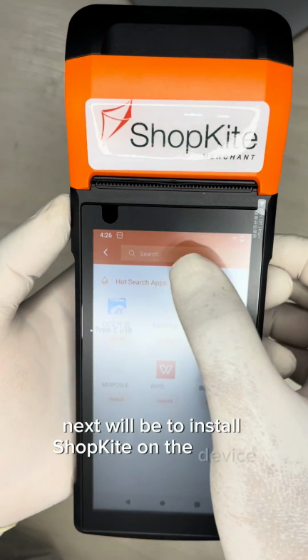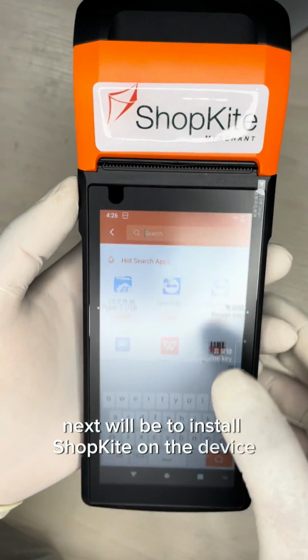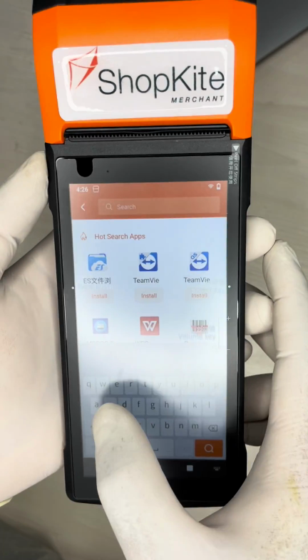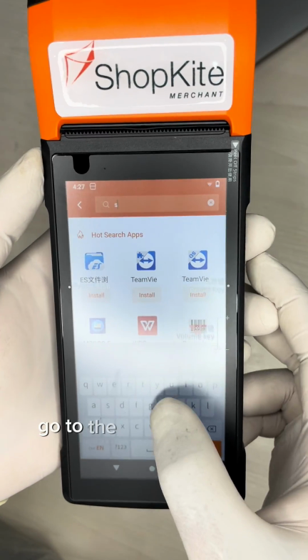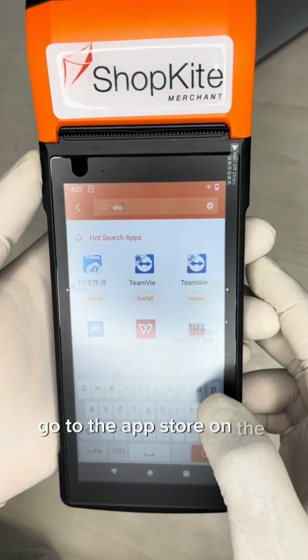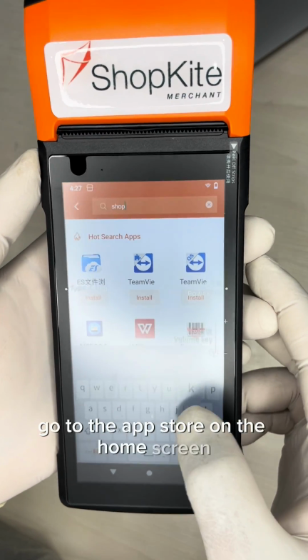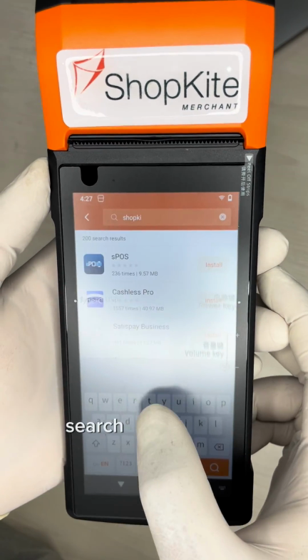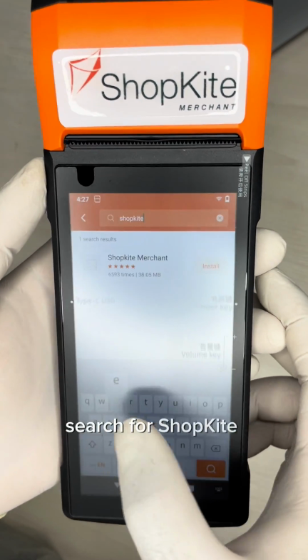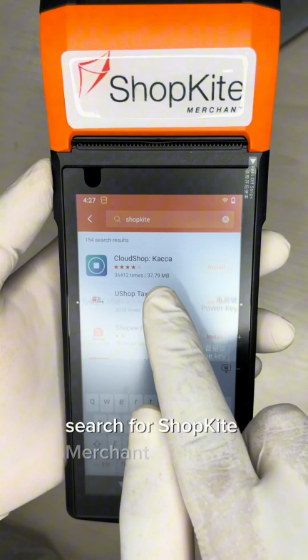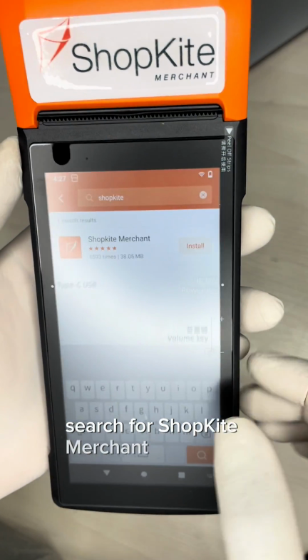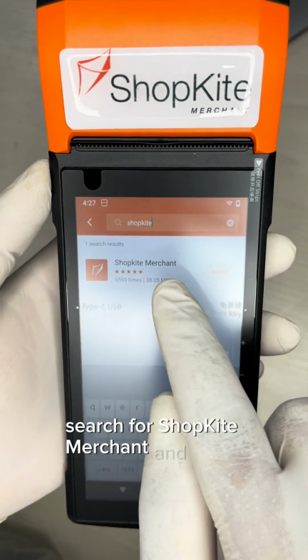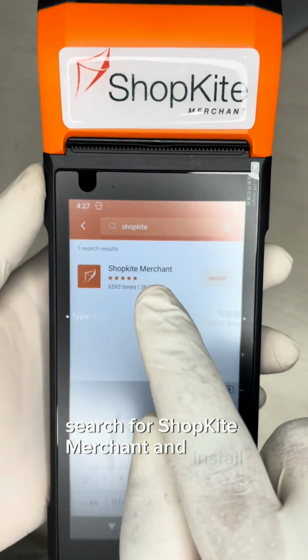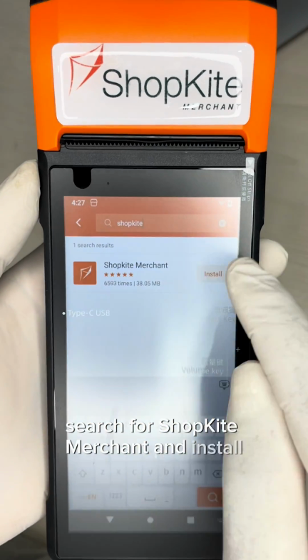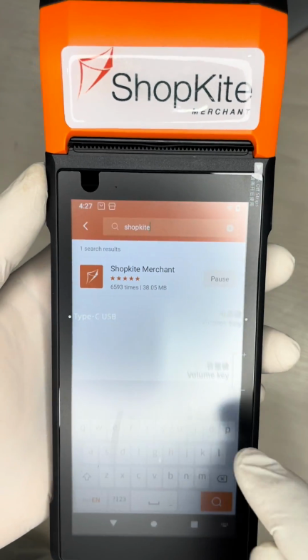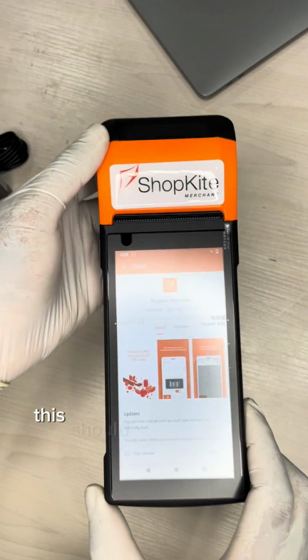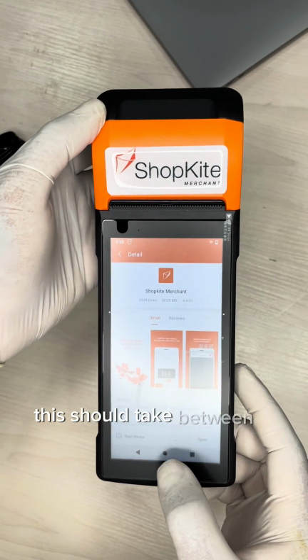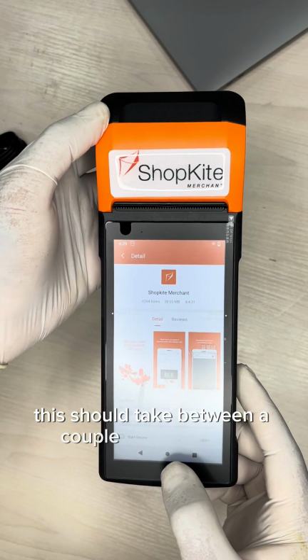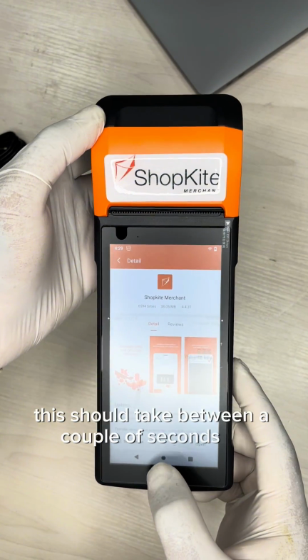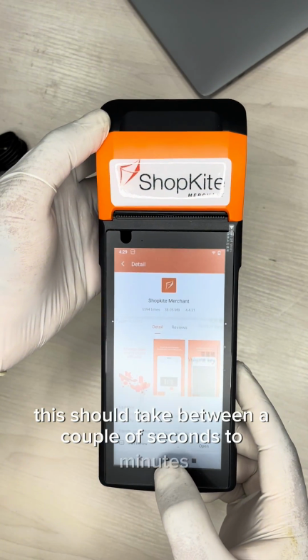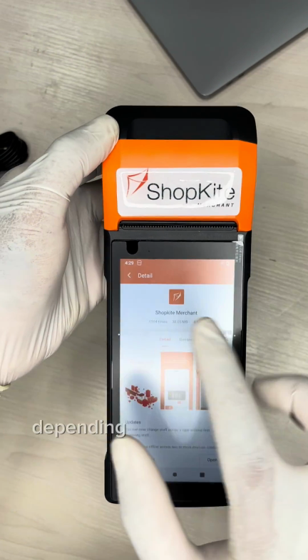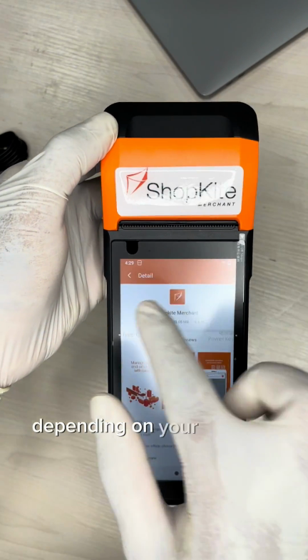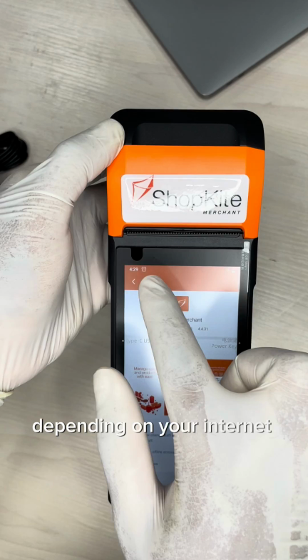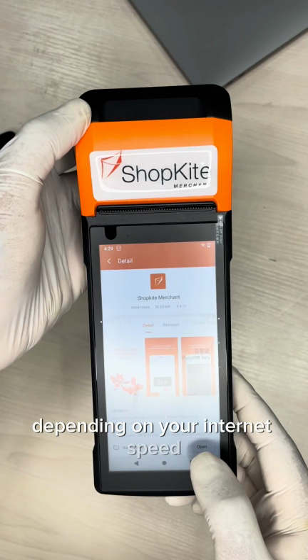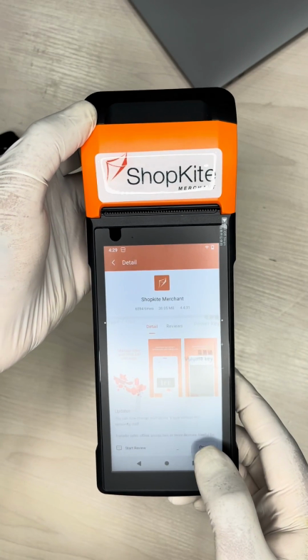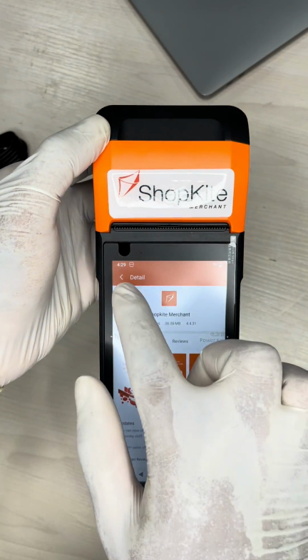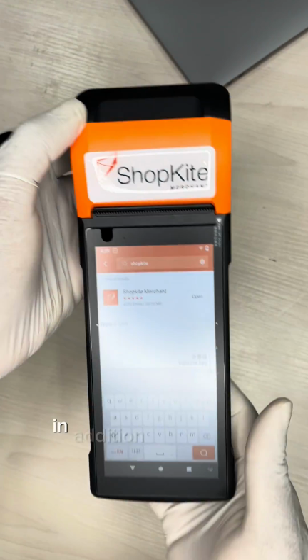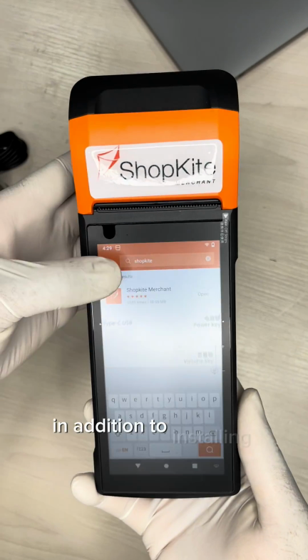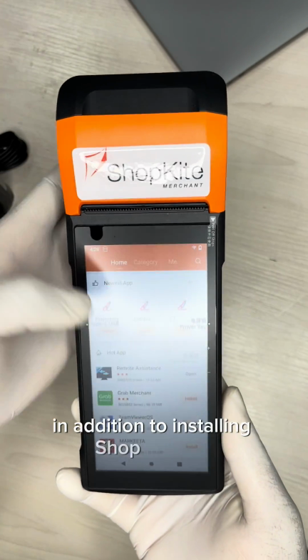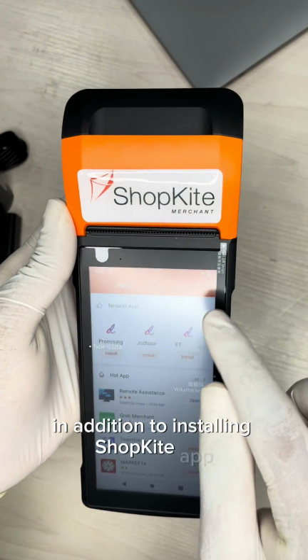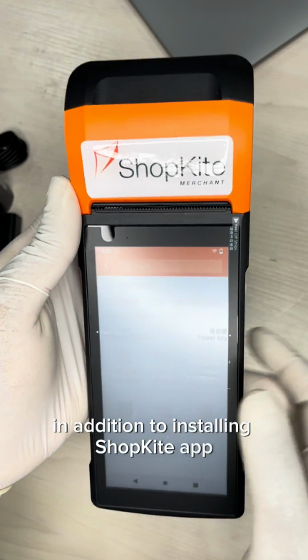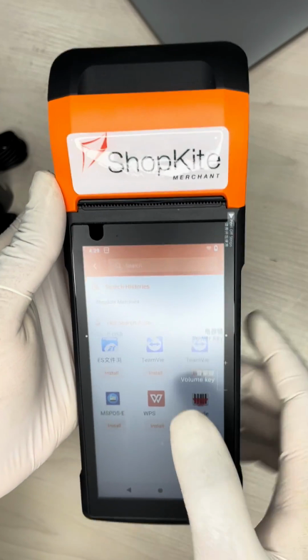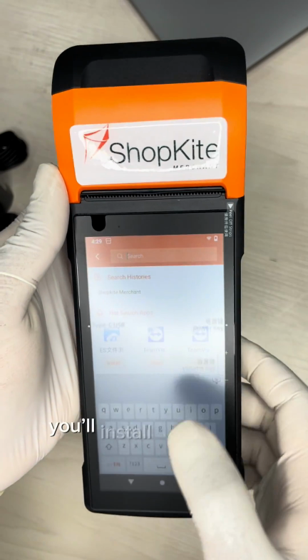Next, install ShopKite on the device. Go to the app store on the home screen, search for ShopKite Merchant, and install it. This should take between a couple of seconds to a few minutes depending on your internet speed.